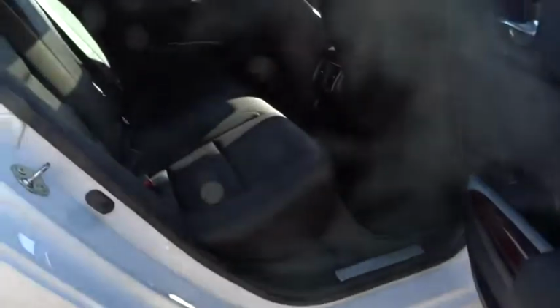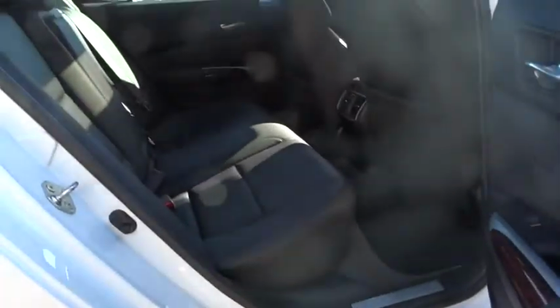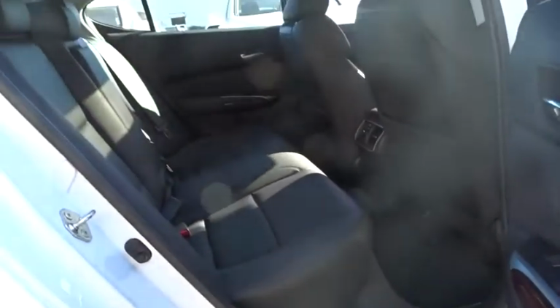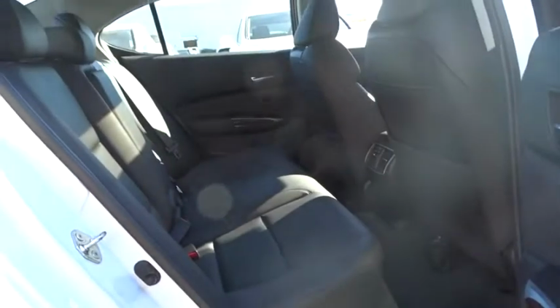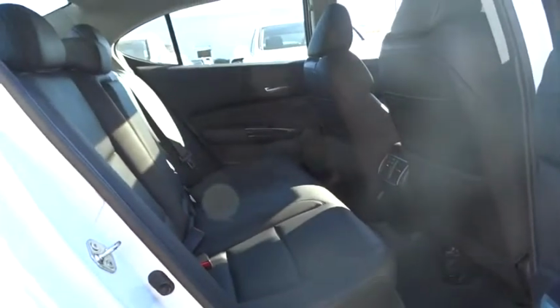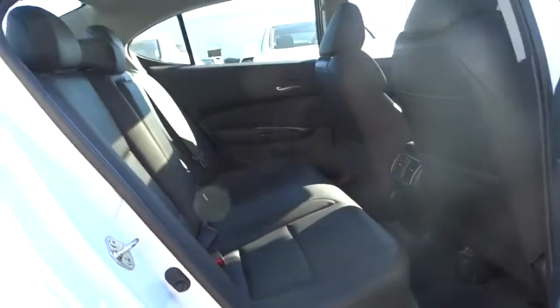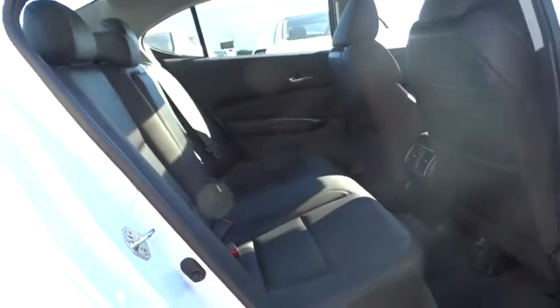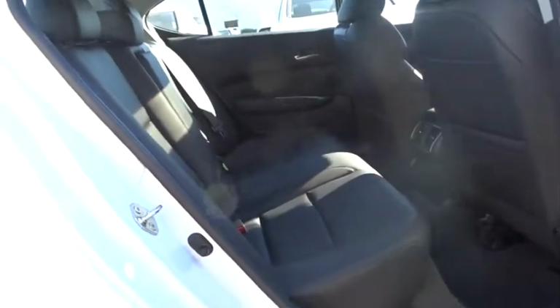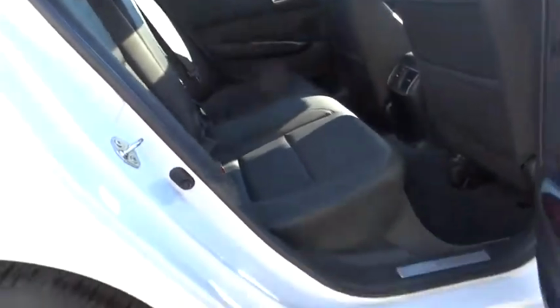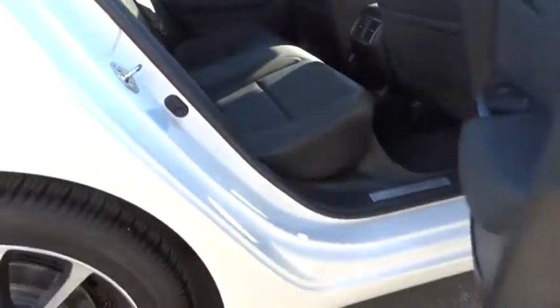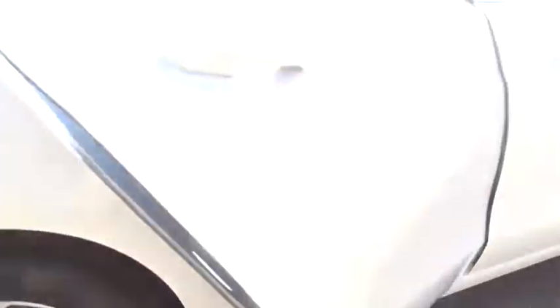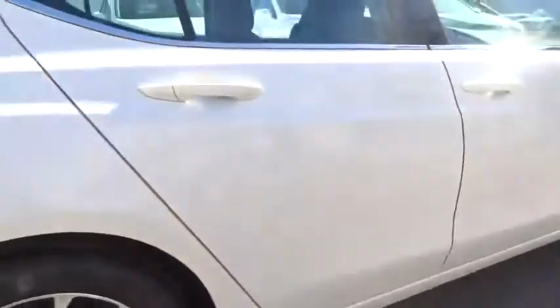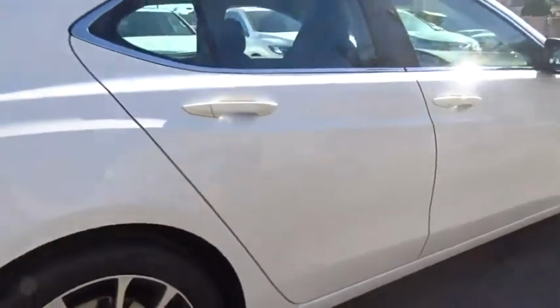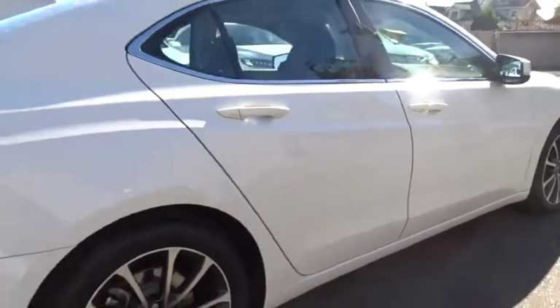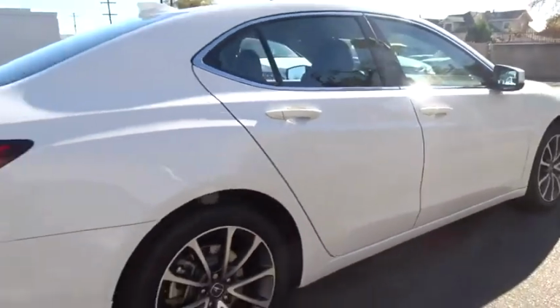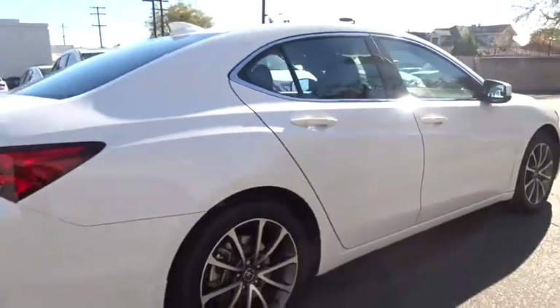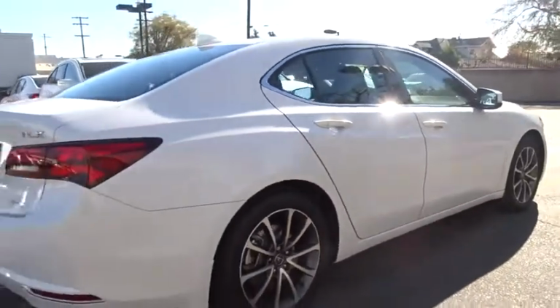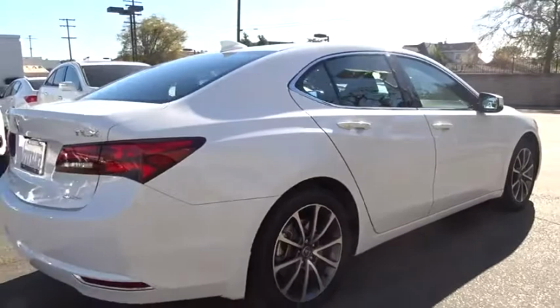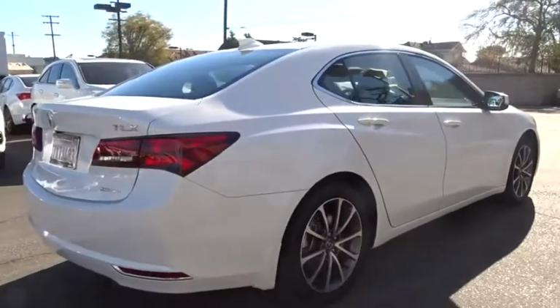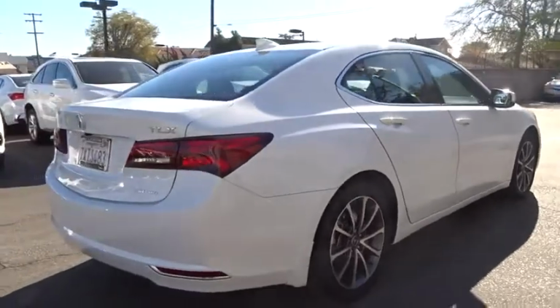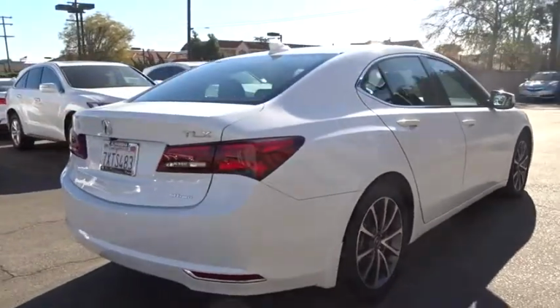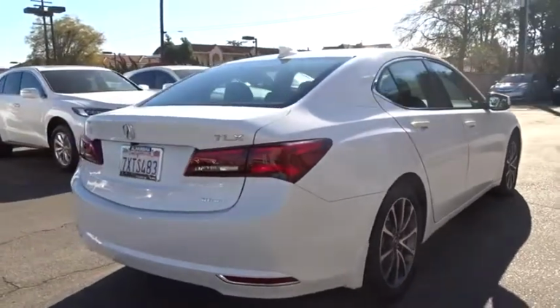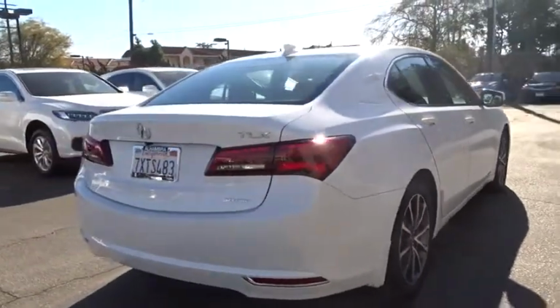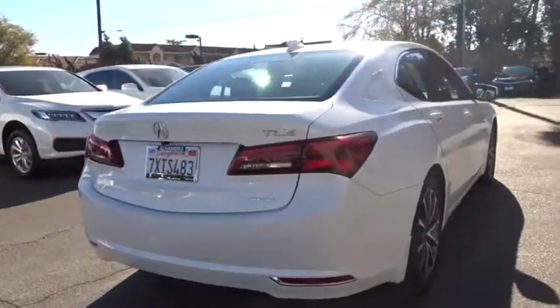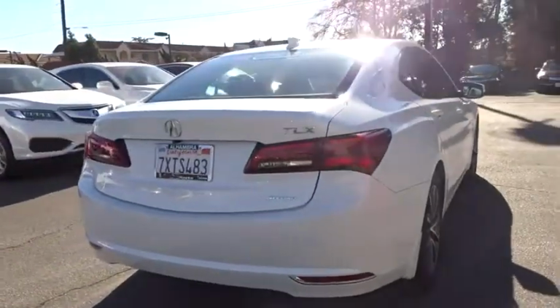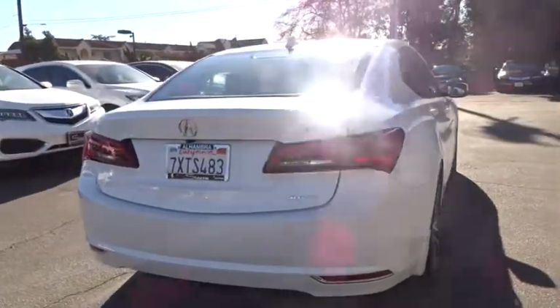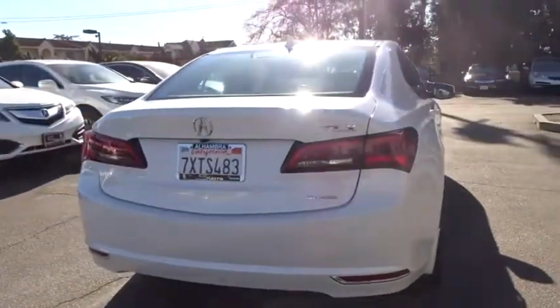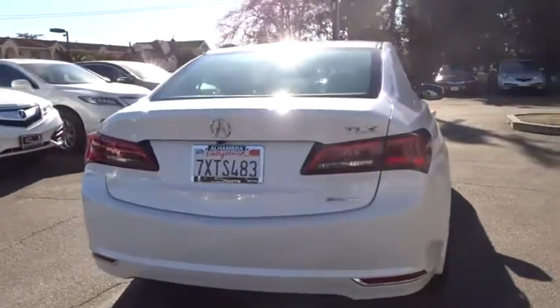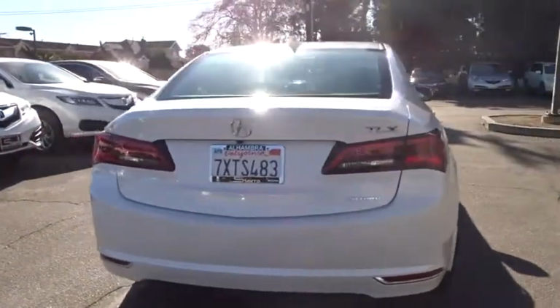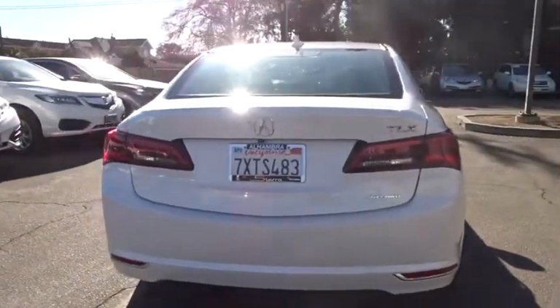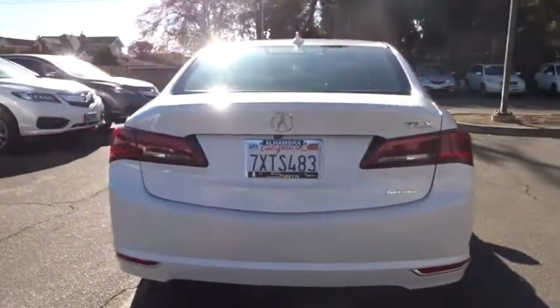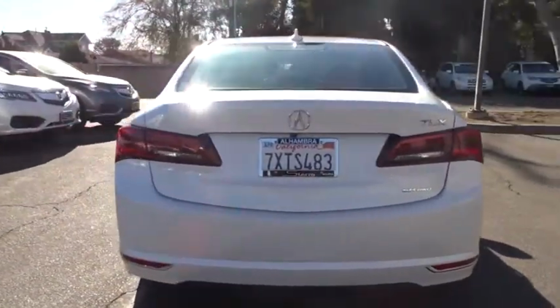All-wheel drive, anti-lock braking system, steering wheel audio controls, leather-wrapped steering wheel, Bluetooth, power steering, adjustable steering wheel, auto-dimming rear-view mirror, and cruise control.